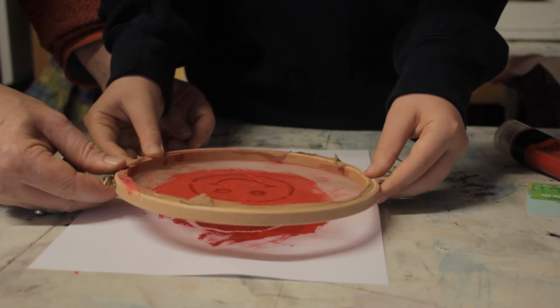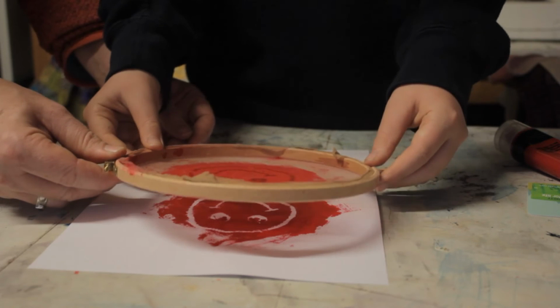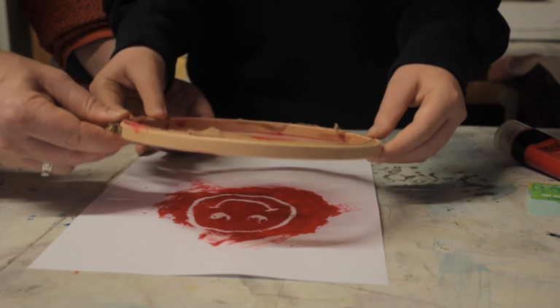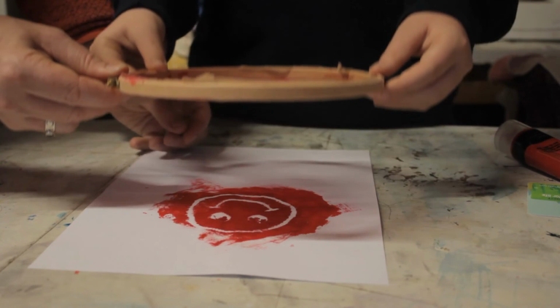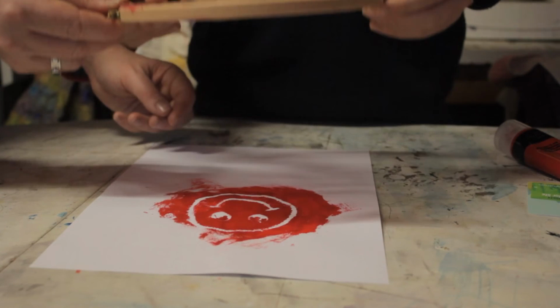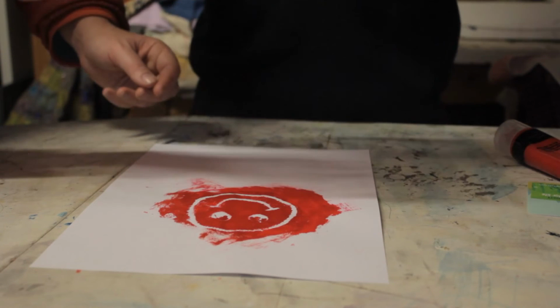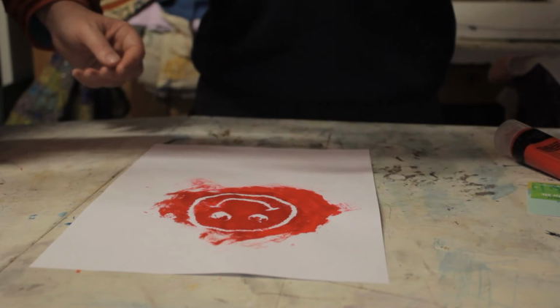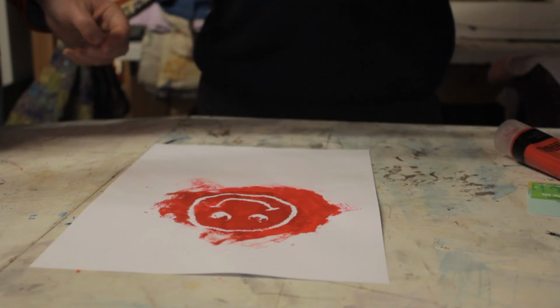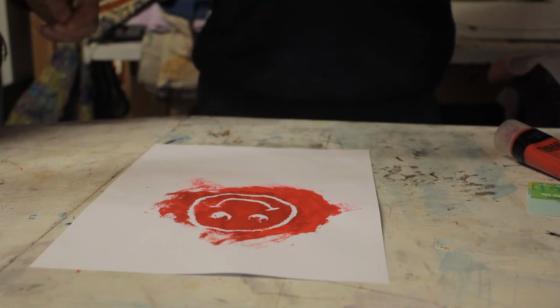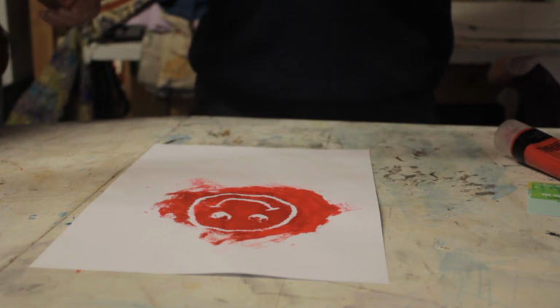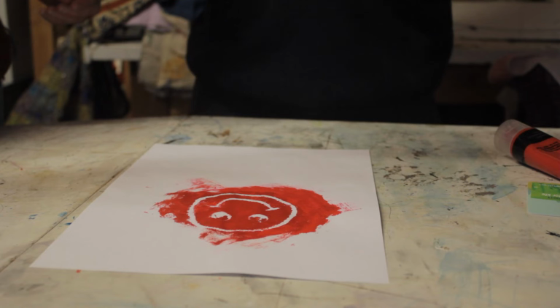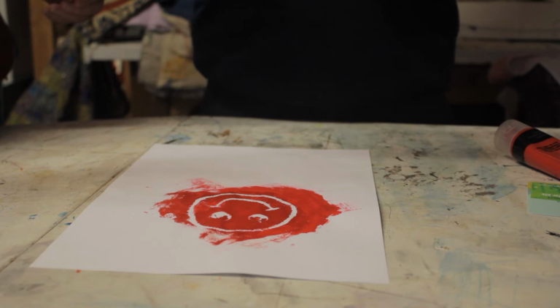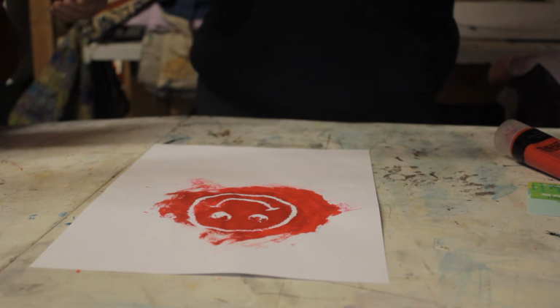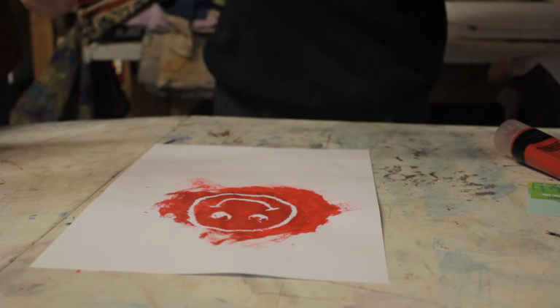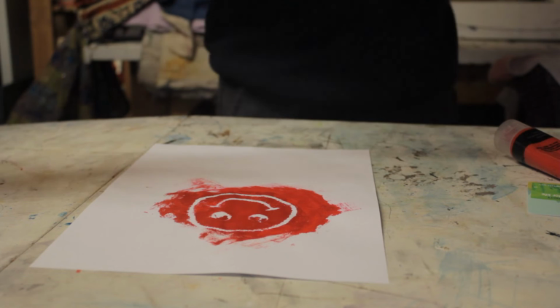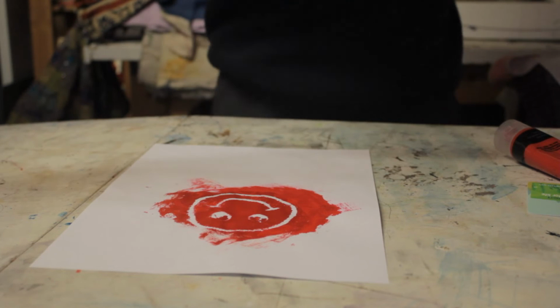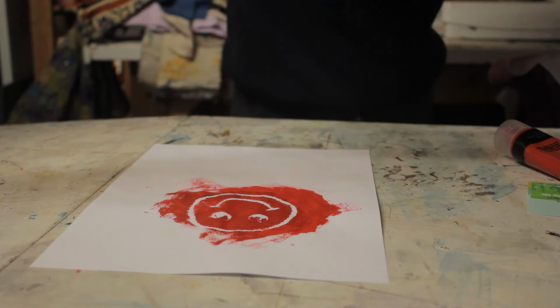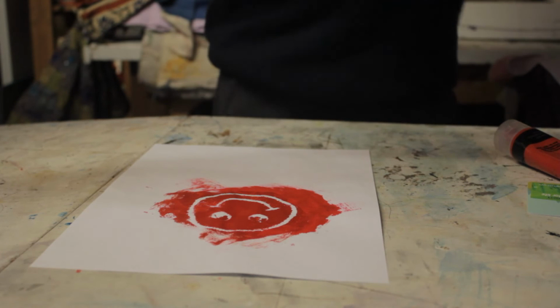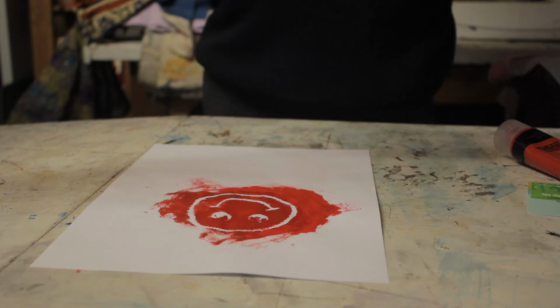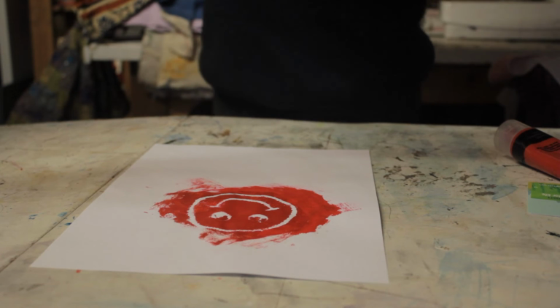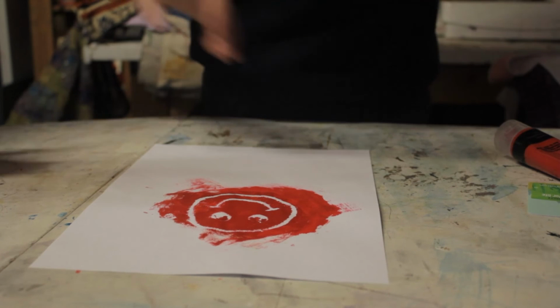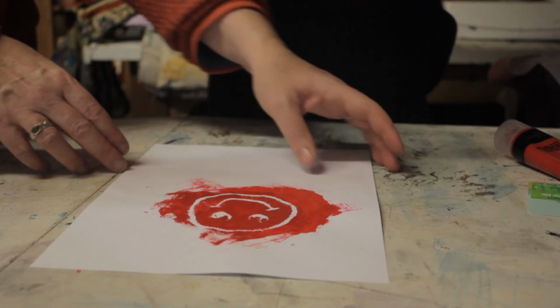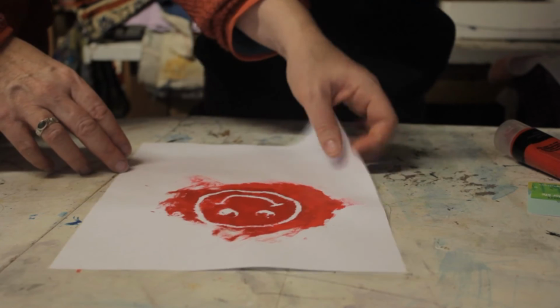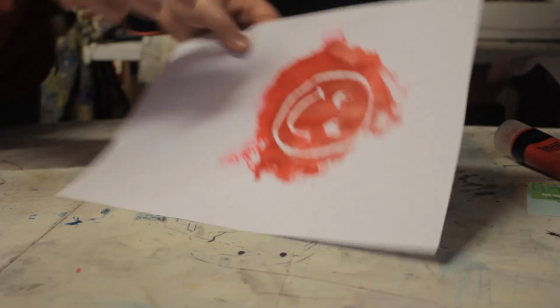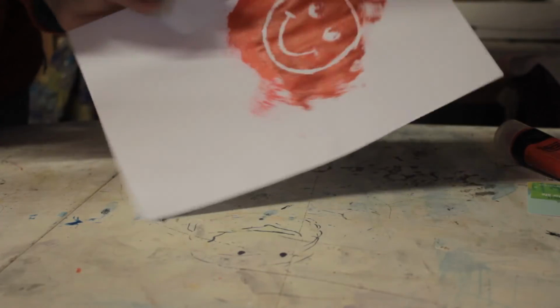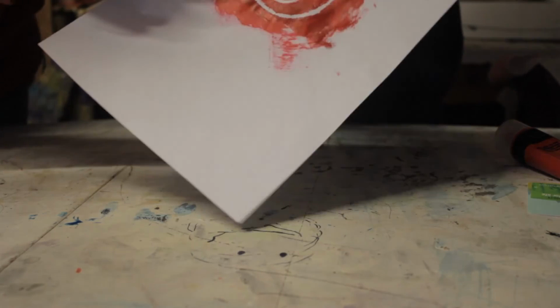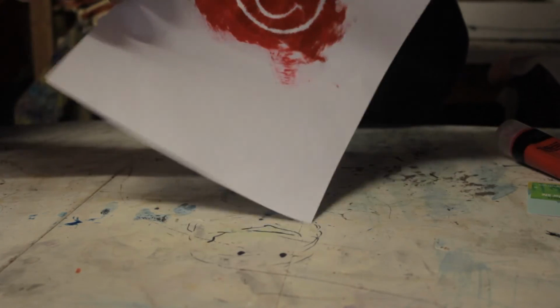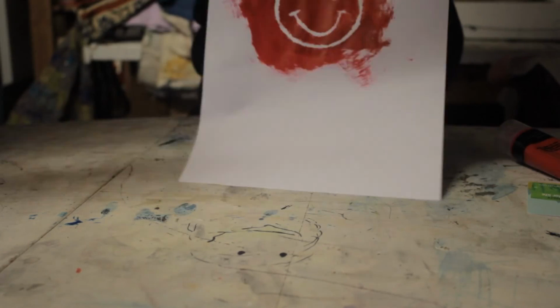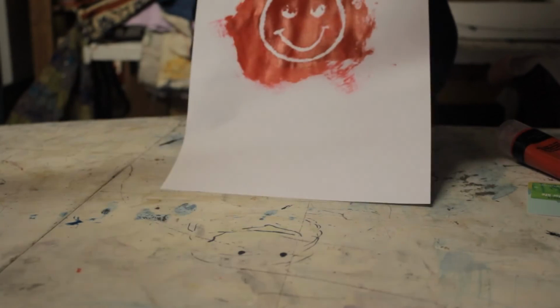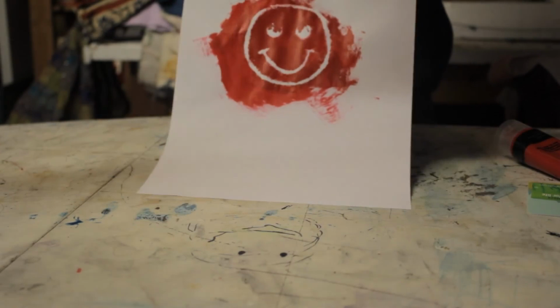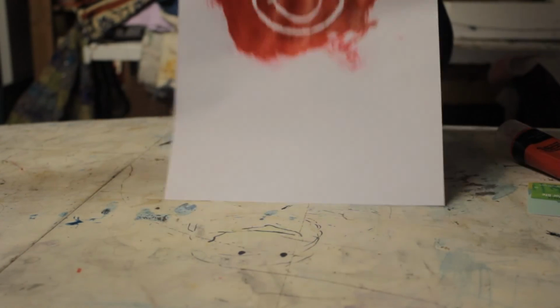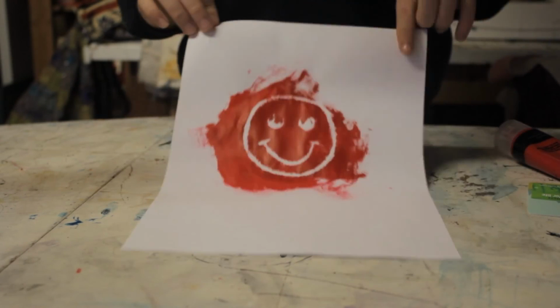The paint will pass through the tights, but not where the Mod Podge or glue was painted. Now you've got your very own screen print.